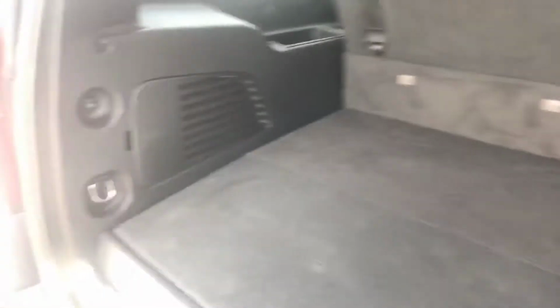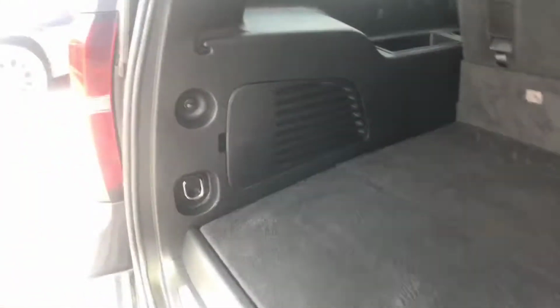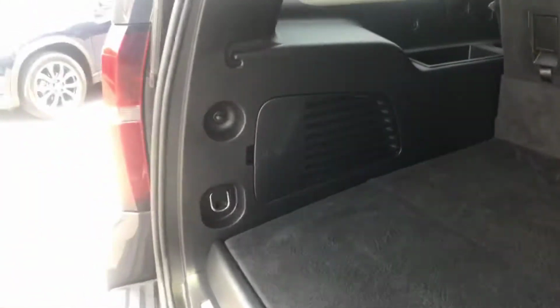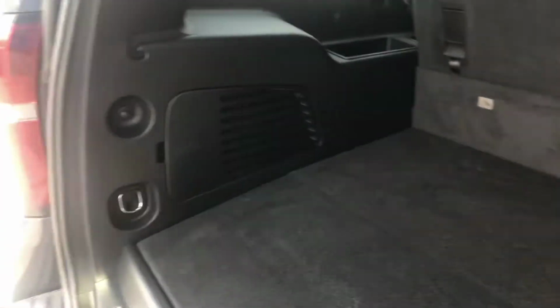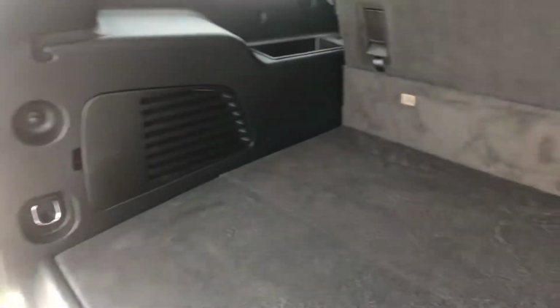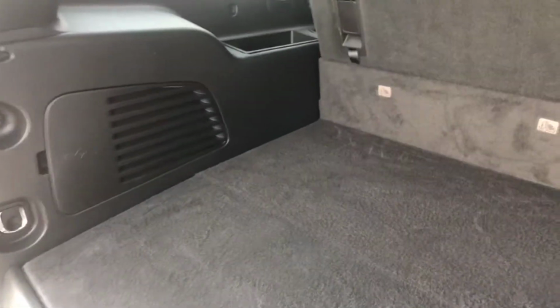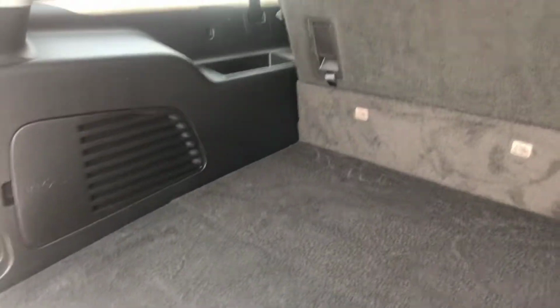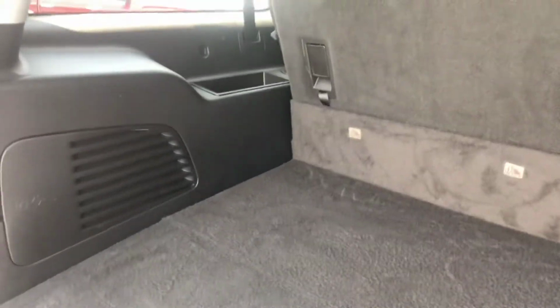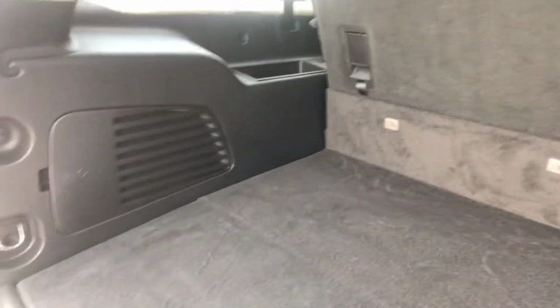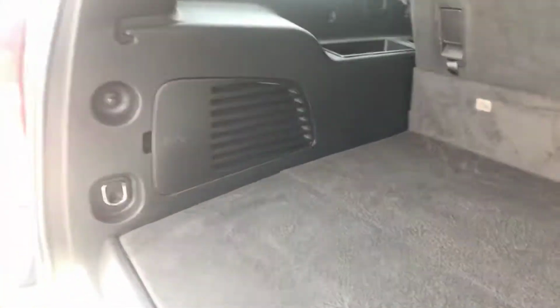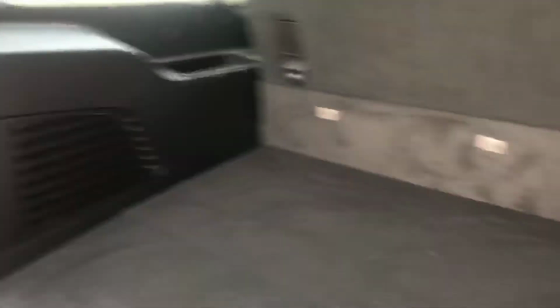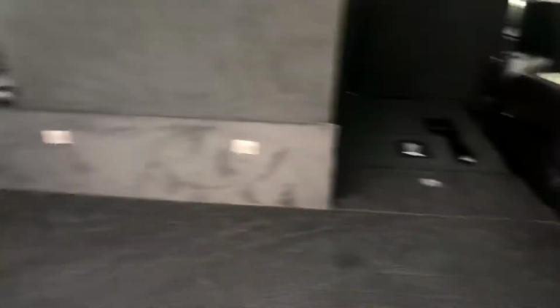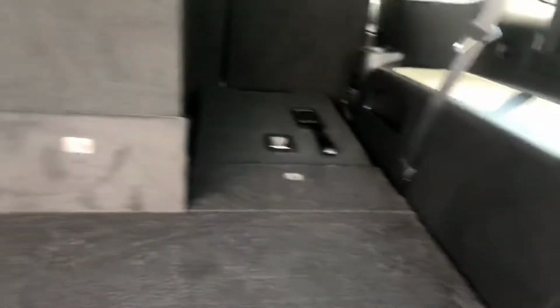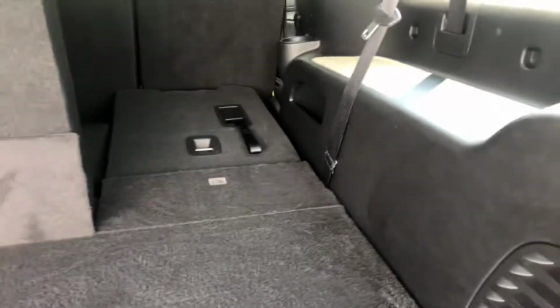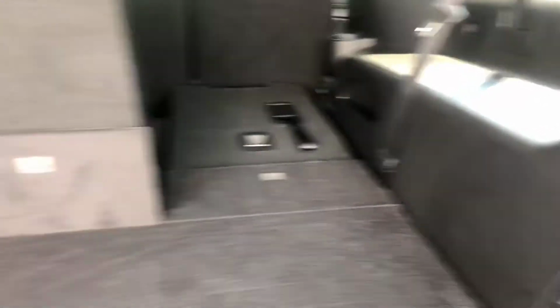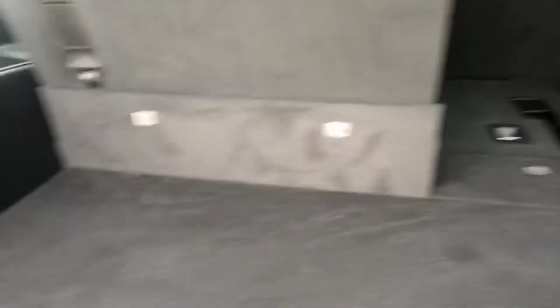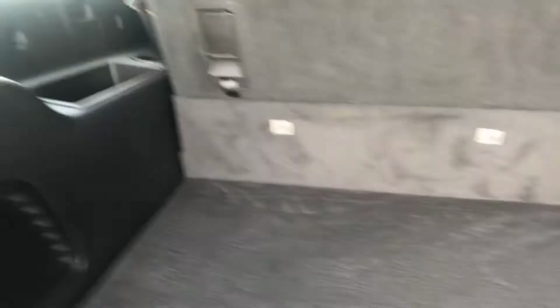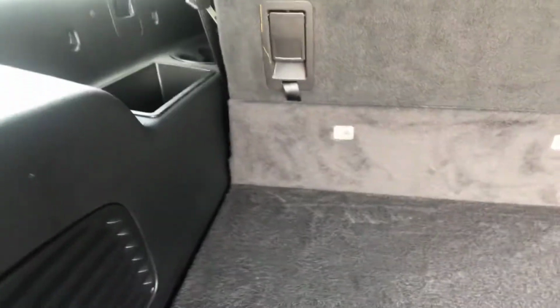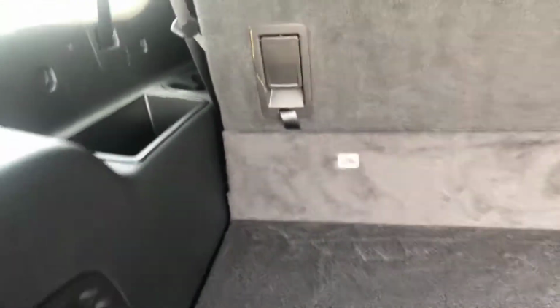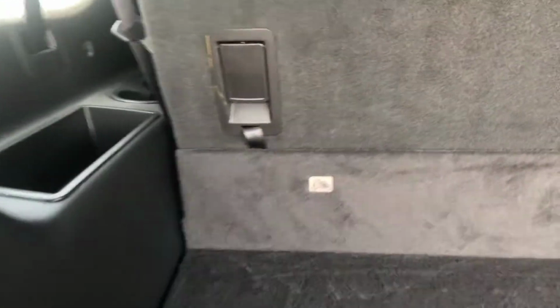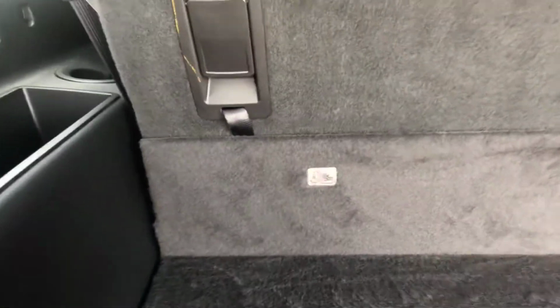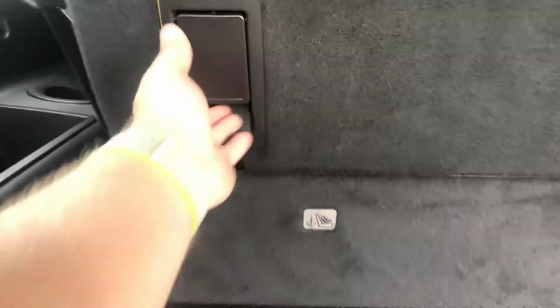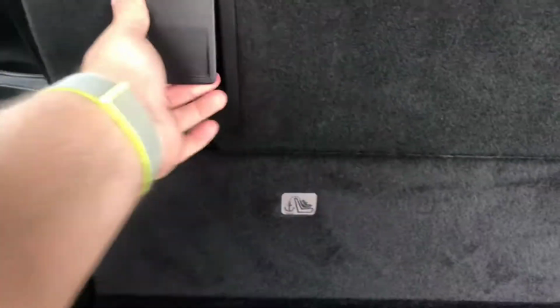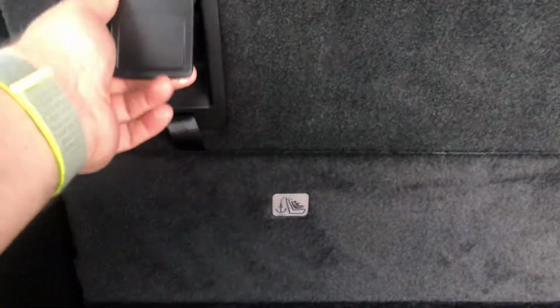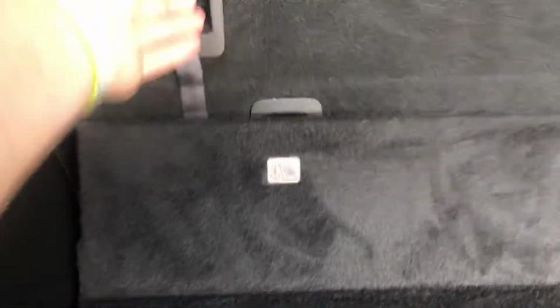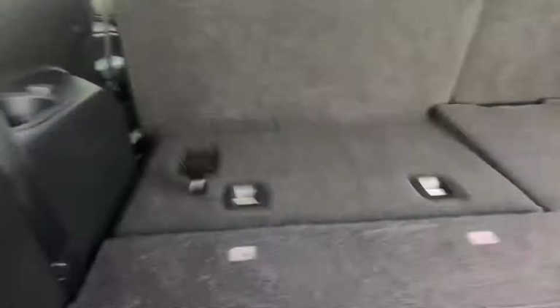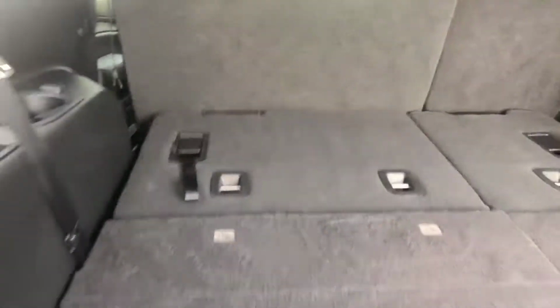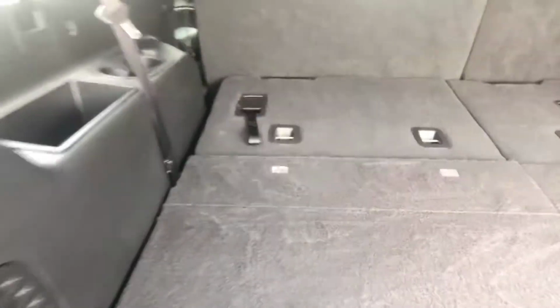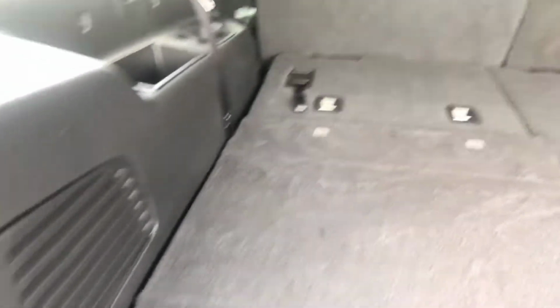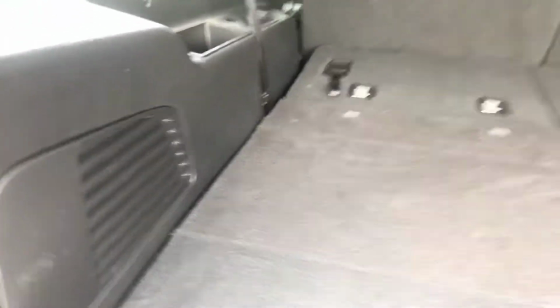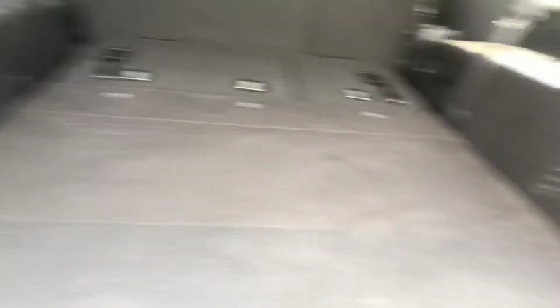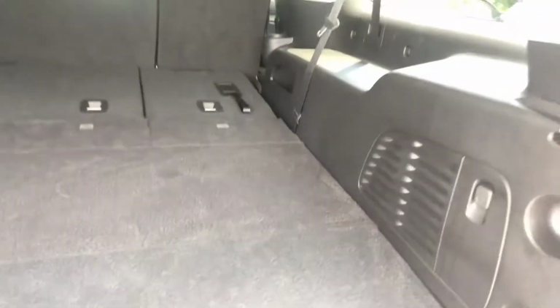Now you do get a little bit more space with the third row up in the Suburban. You can fold those down for more storage as well.